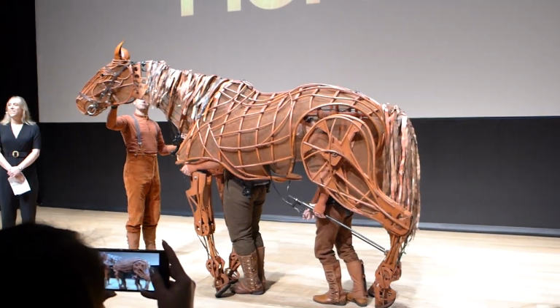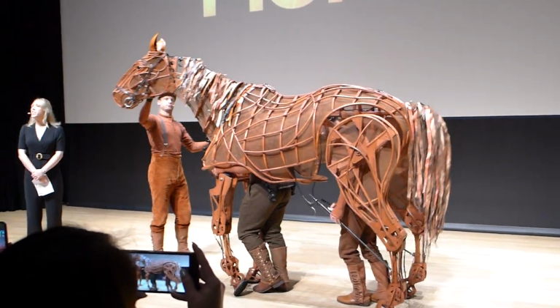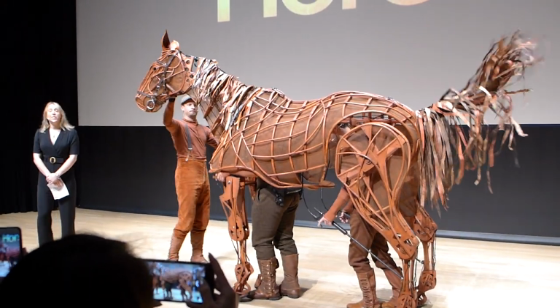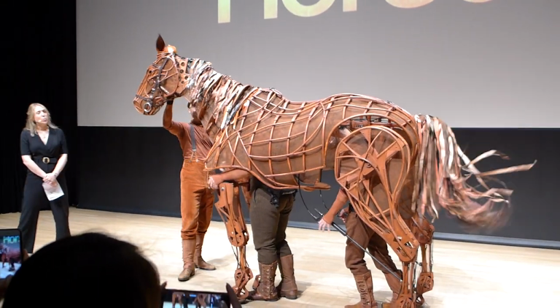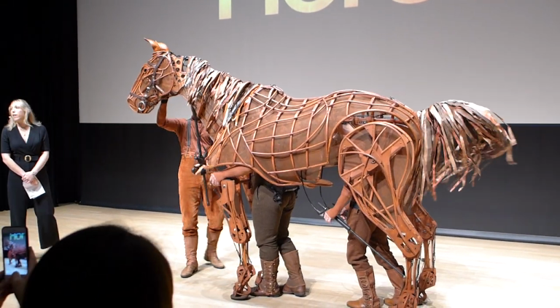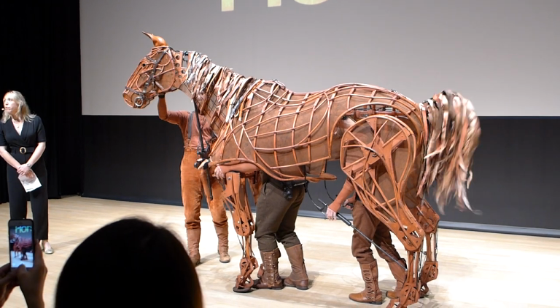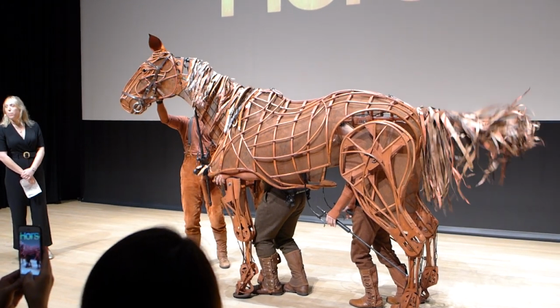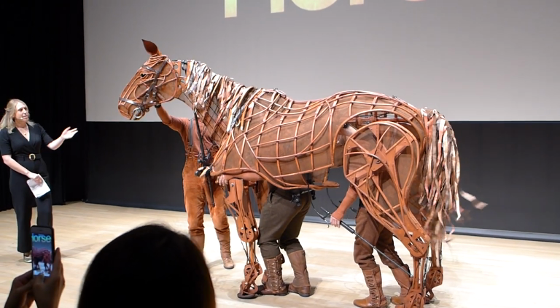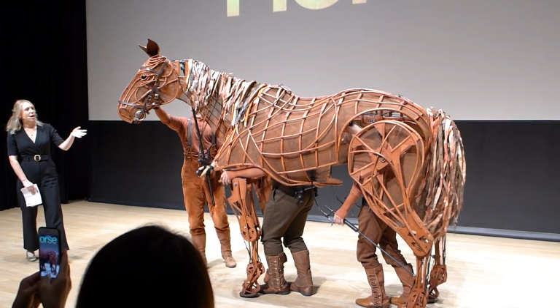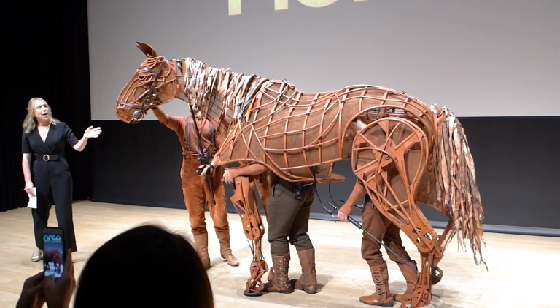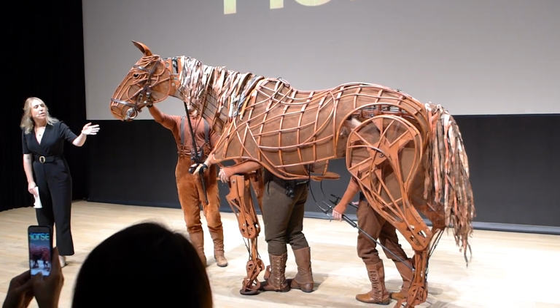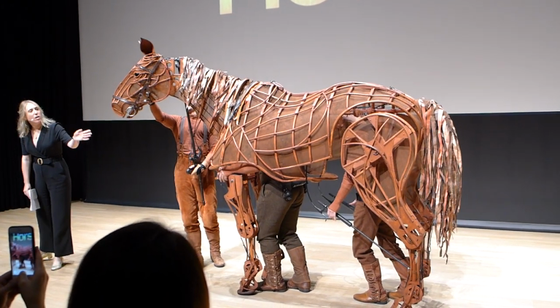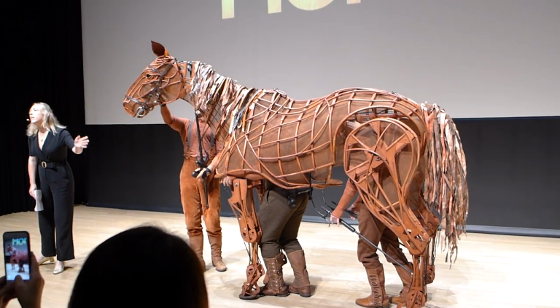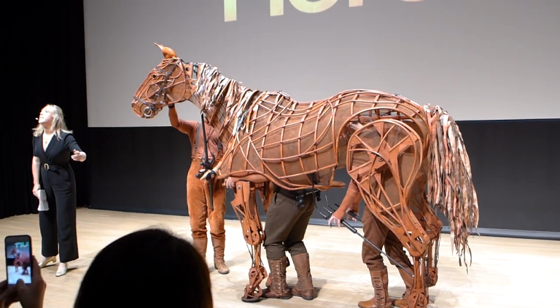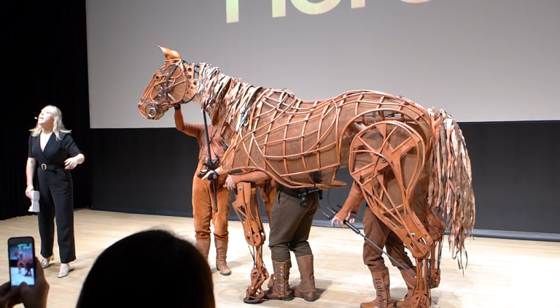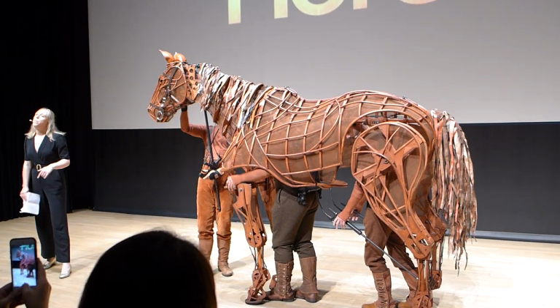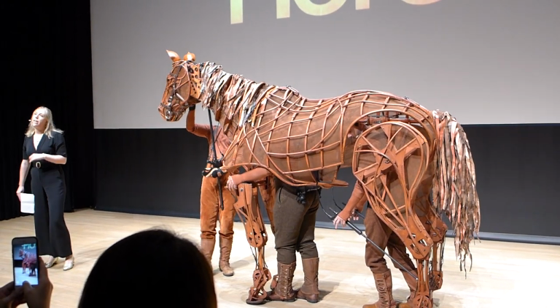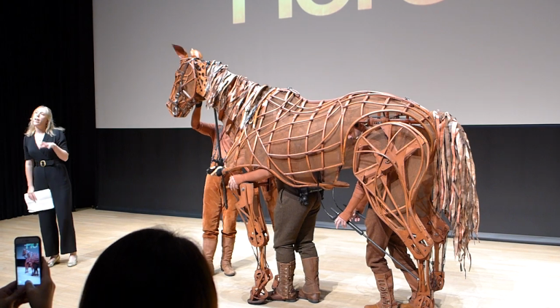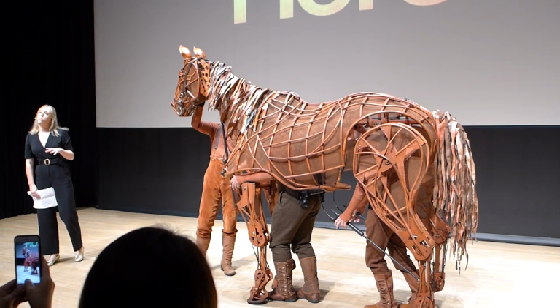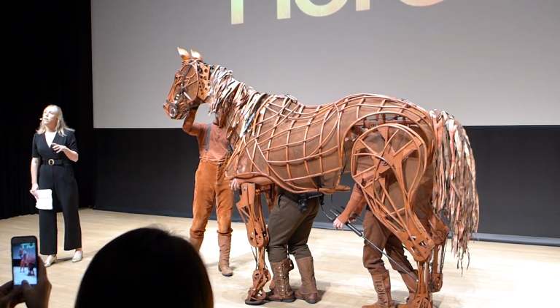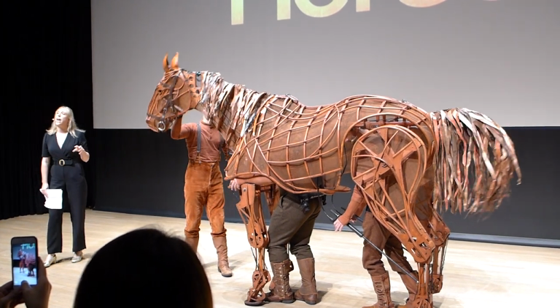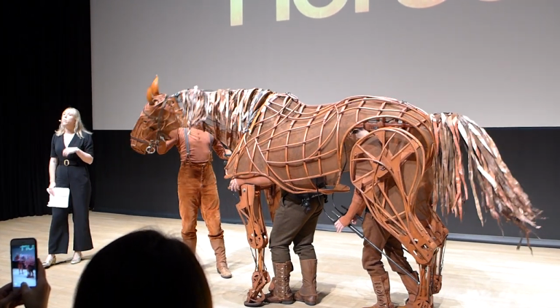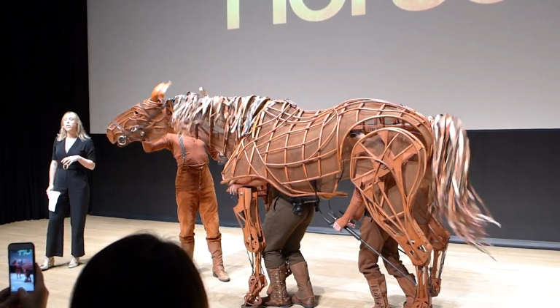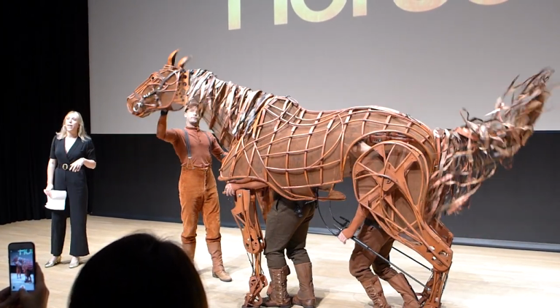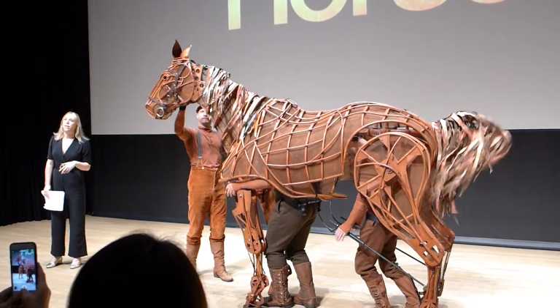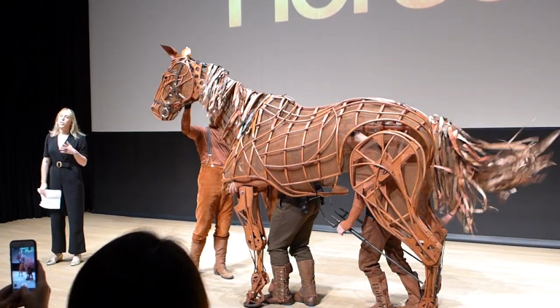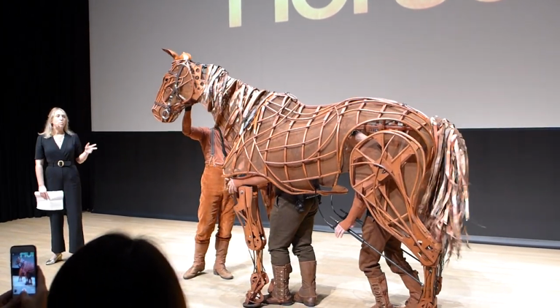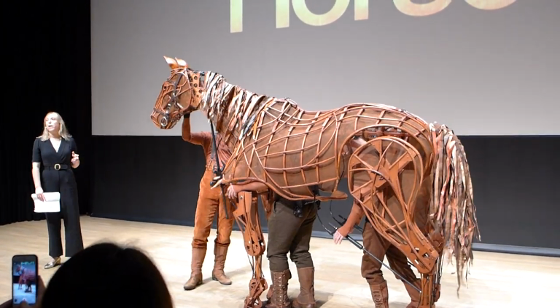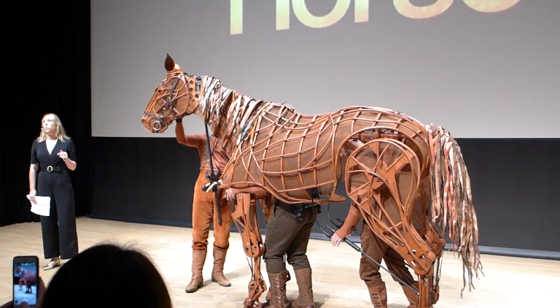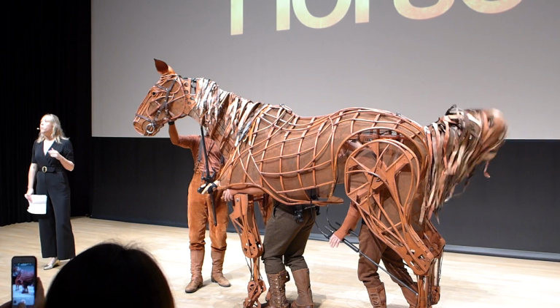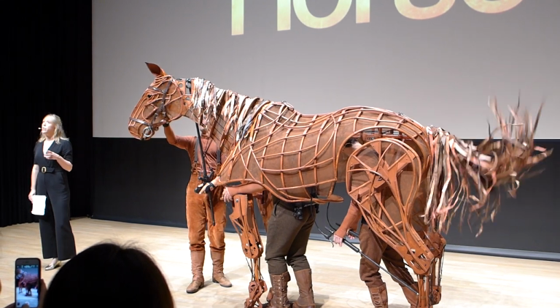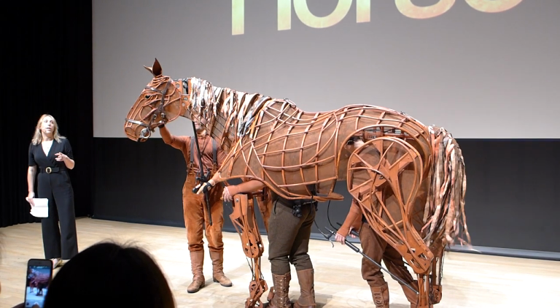As you can see, Joey's brought to life by three puppeteers: the head, the heart, and the hind. Each puppeteer has a technical task and an emotional indicator which helps them perform their role and bring Joey to life.